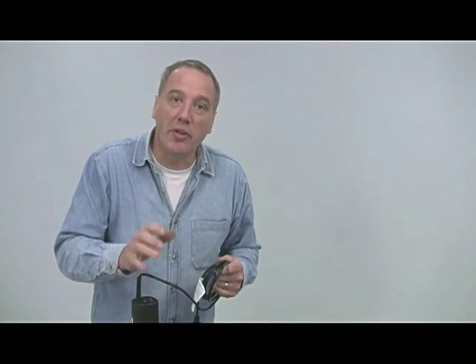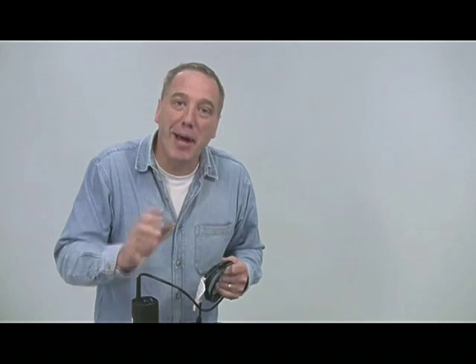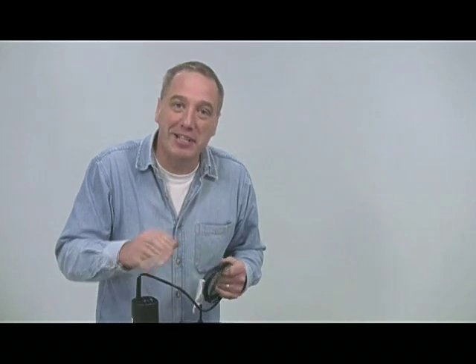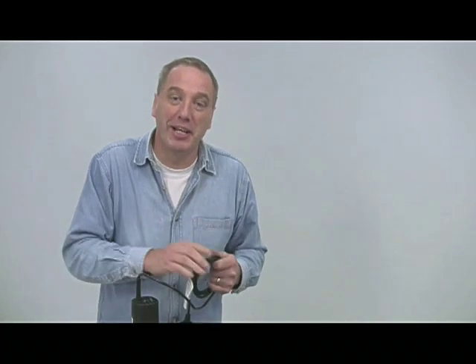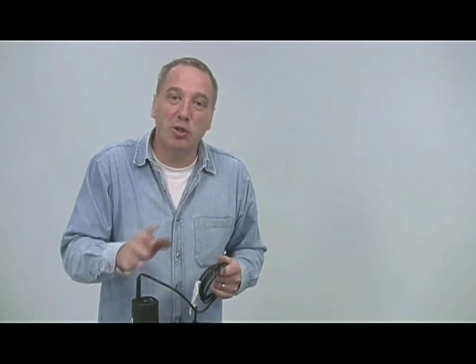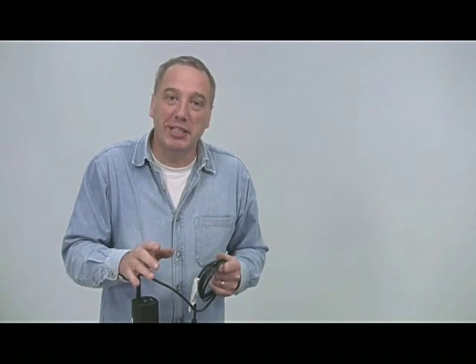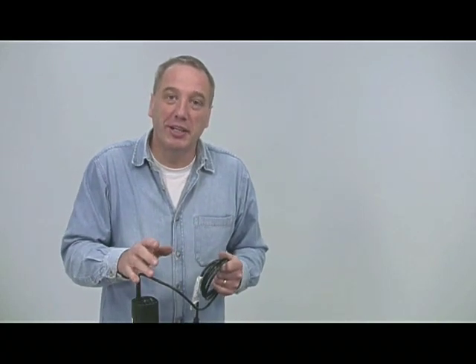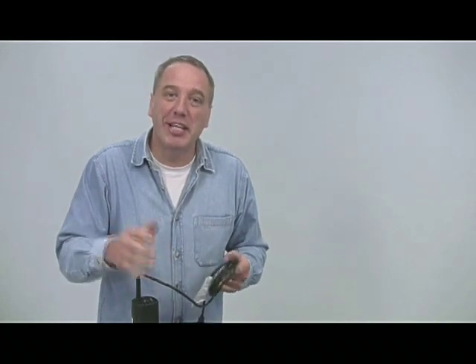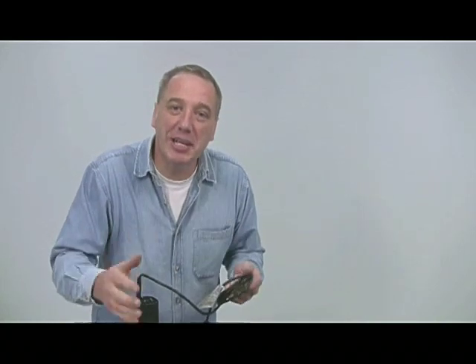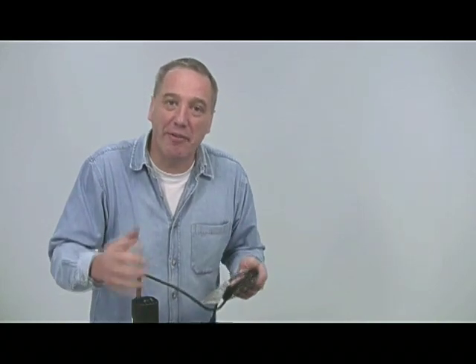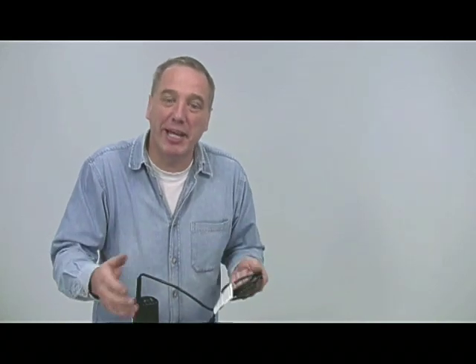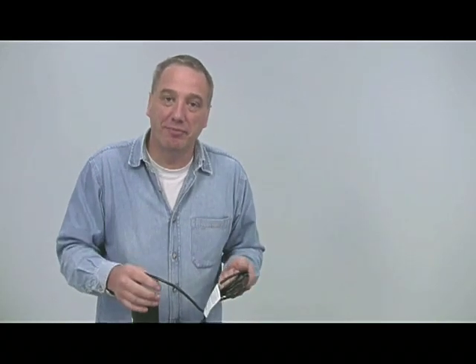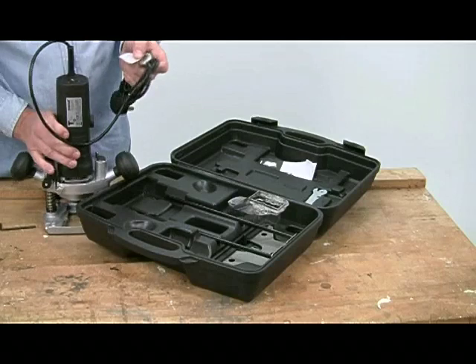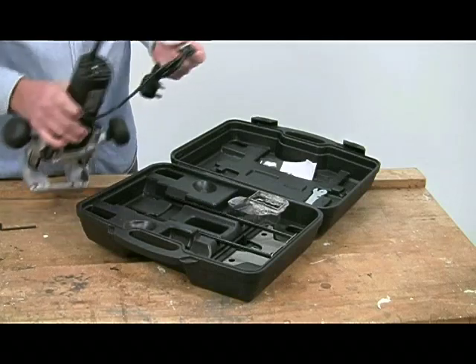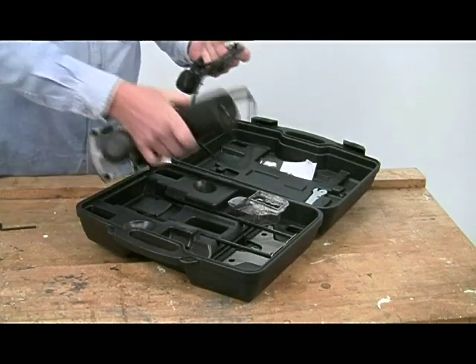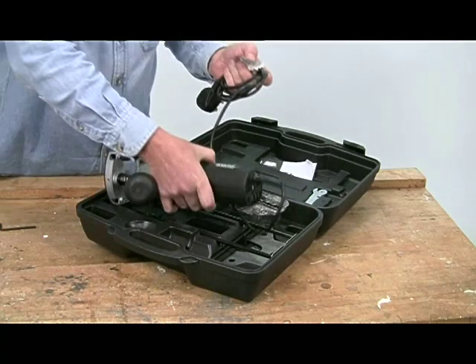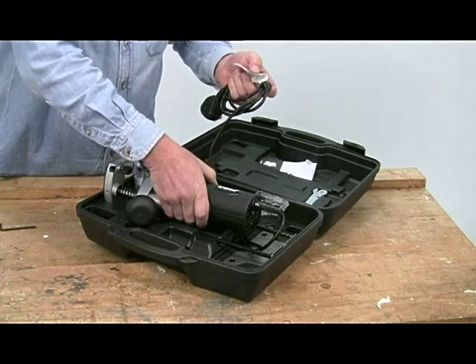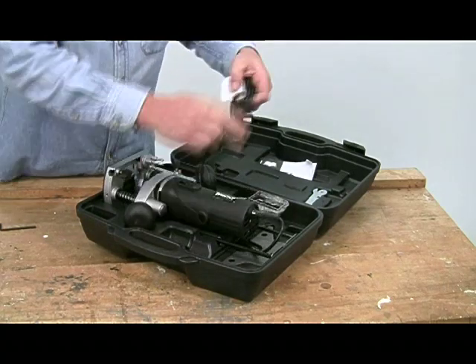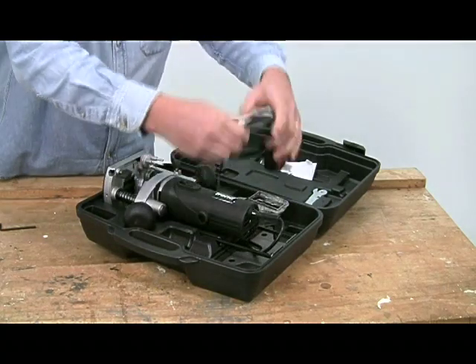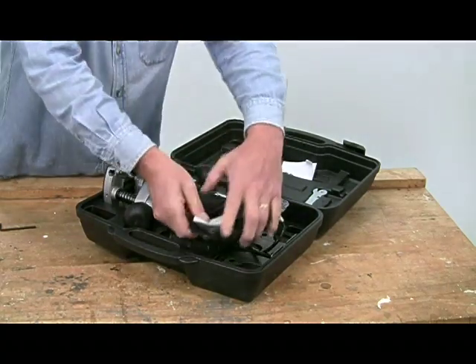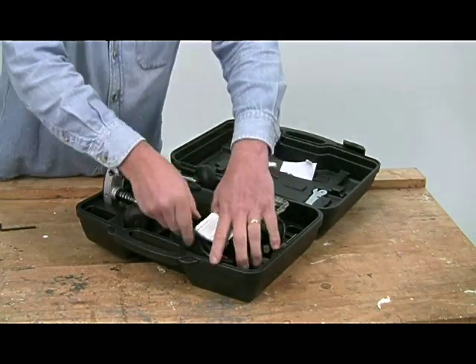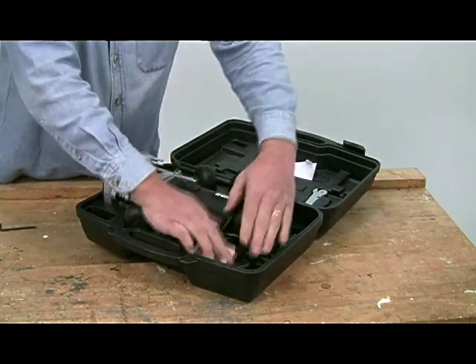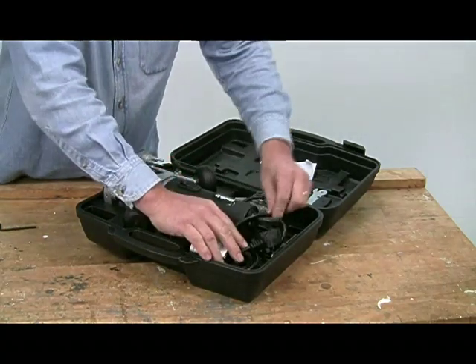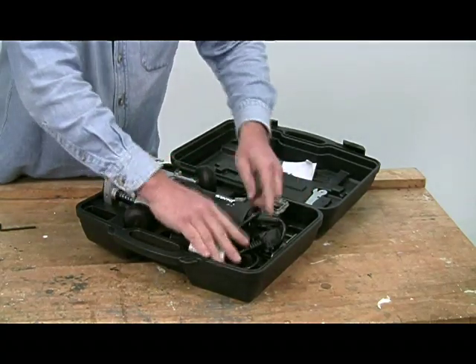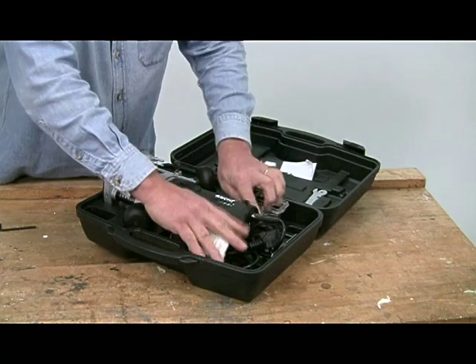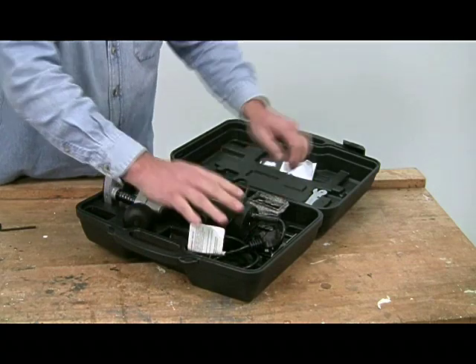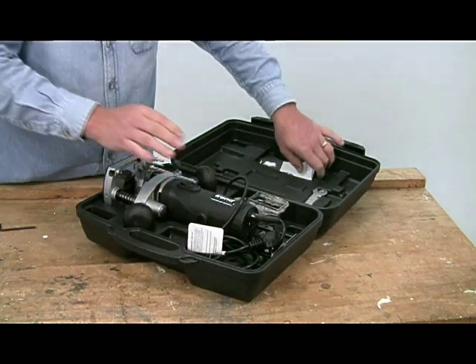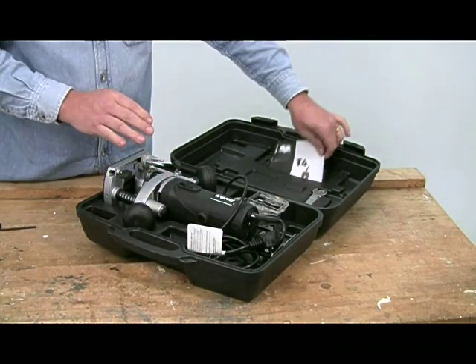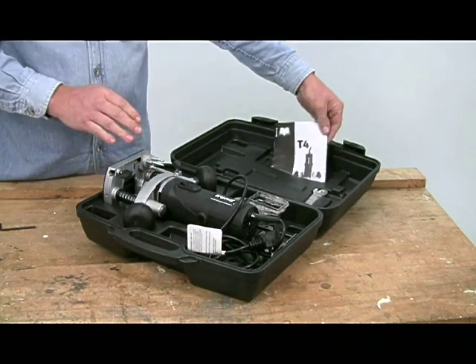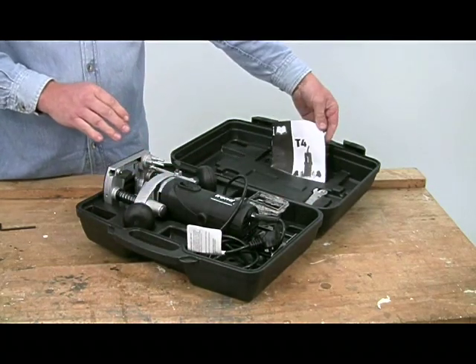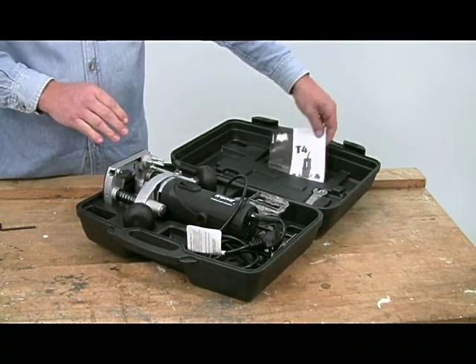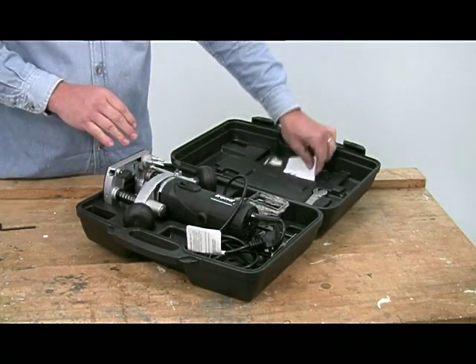Another pet hate of mine is tool cases — you can never seem to get everything back in. This one has been designed so you can do exactly that, without battling the cable. What's more, you get a decent instruction manual as well.